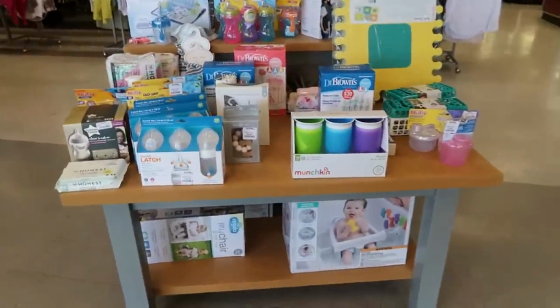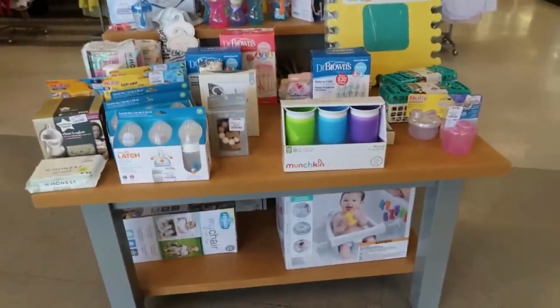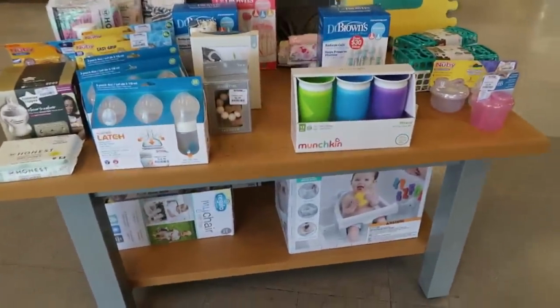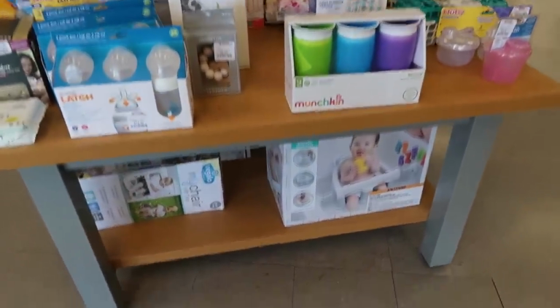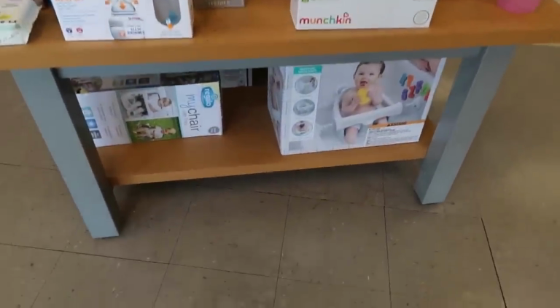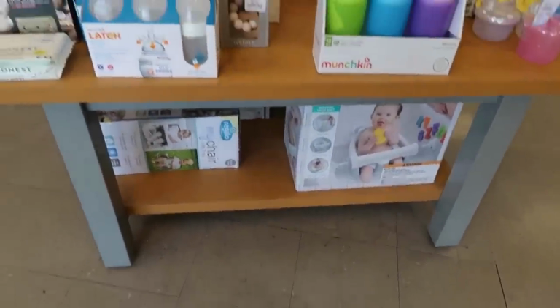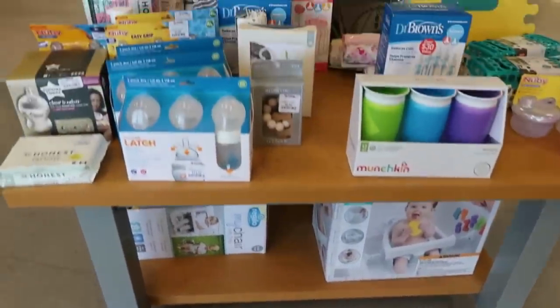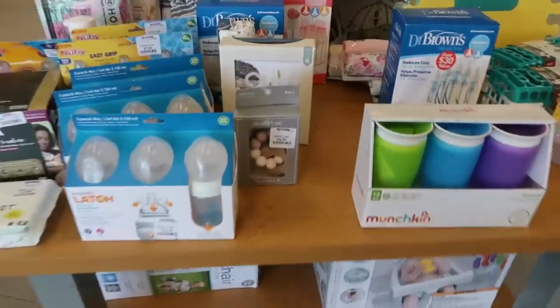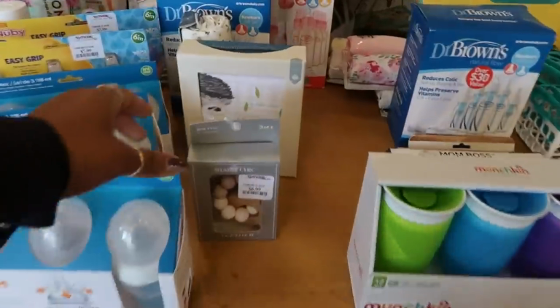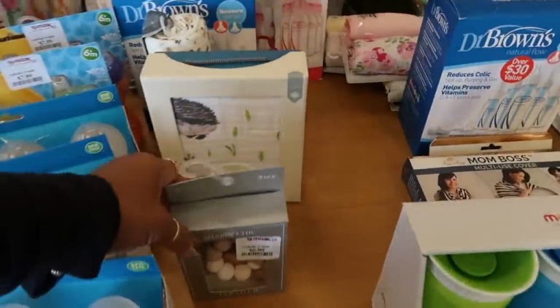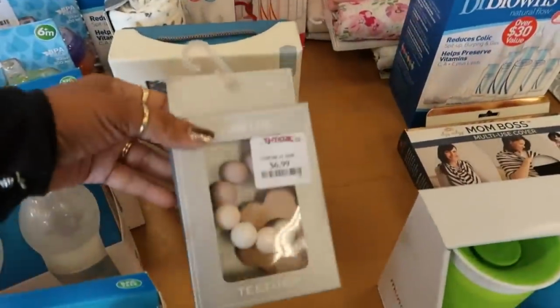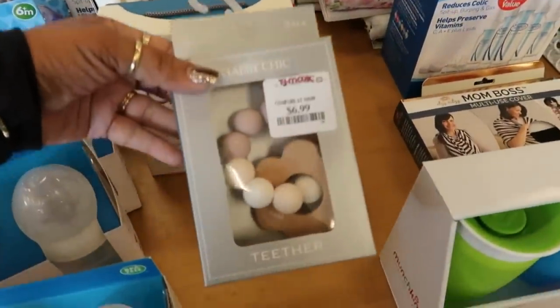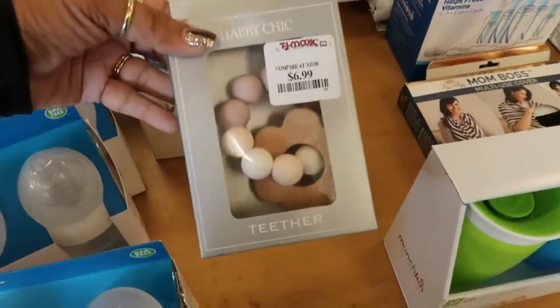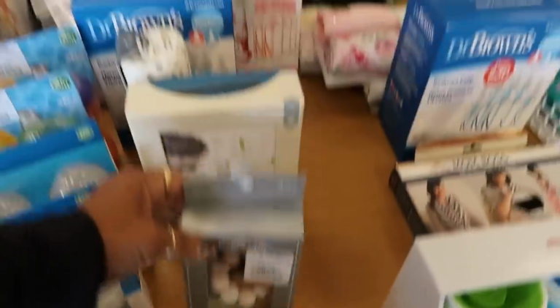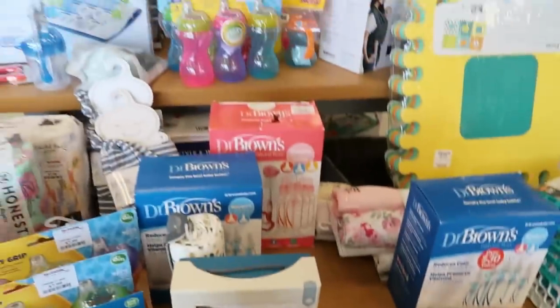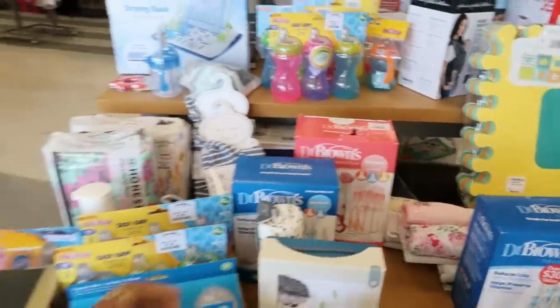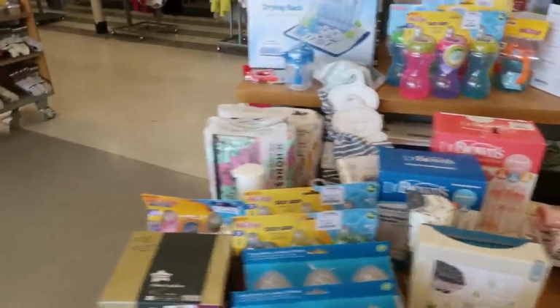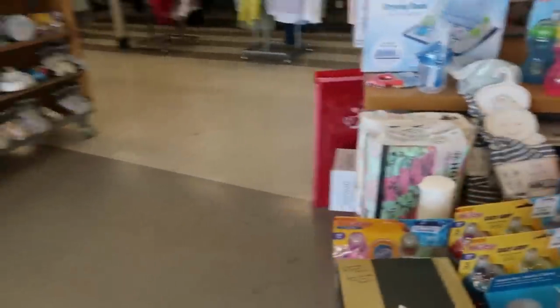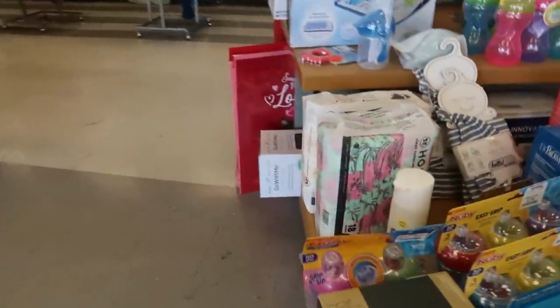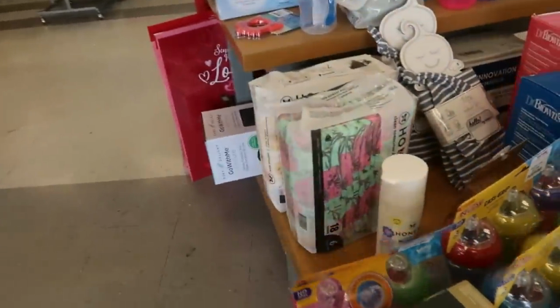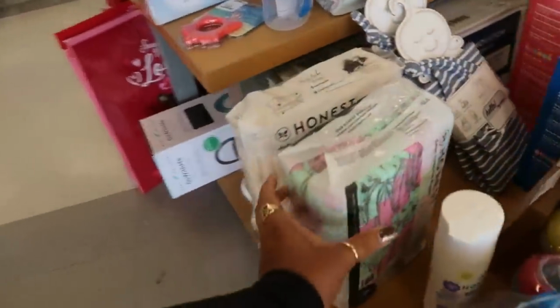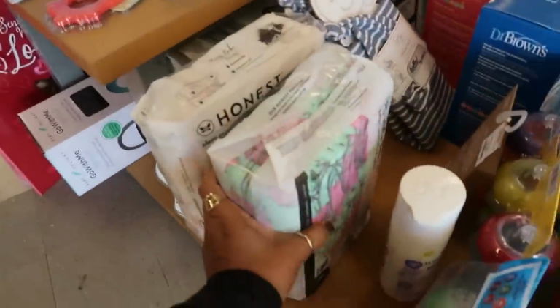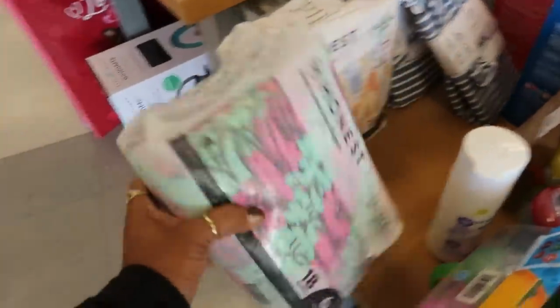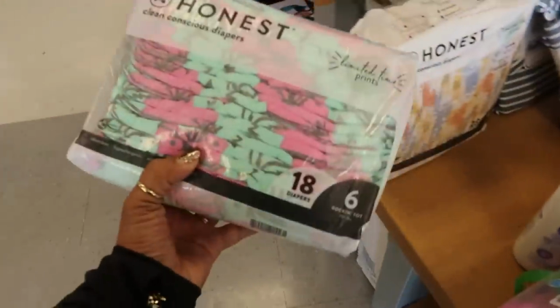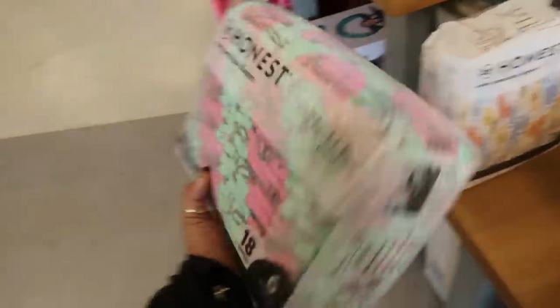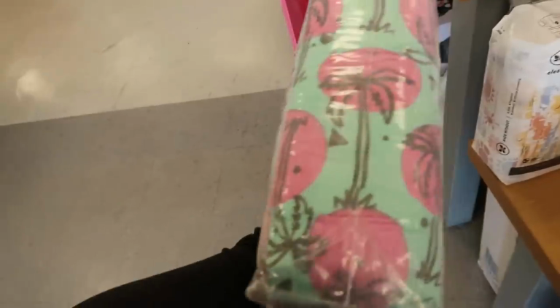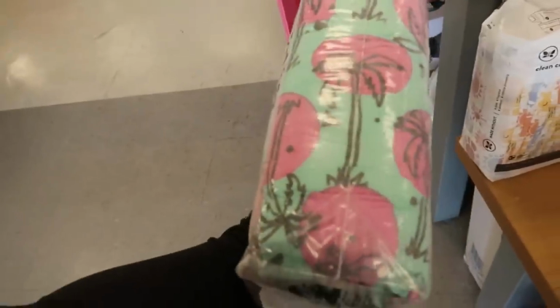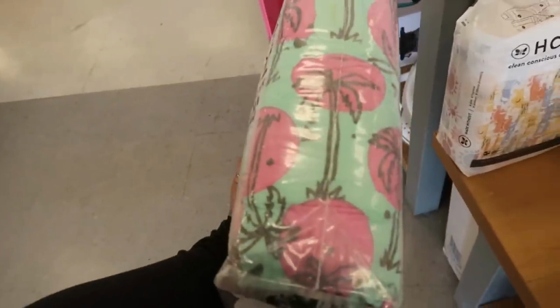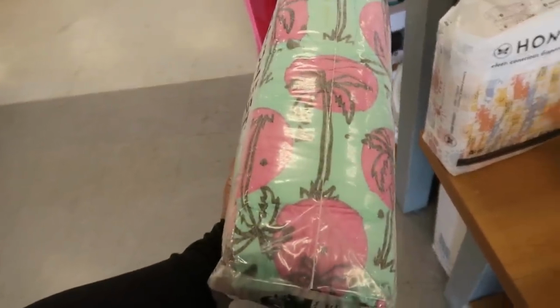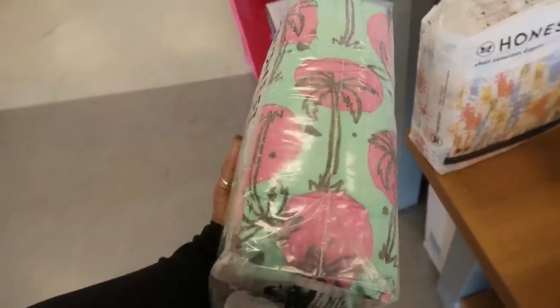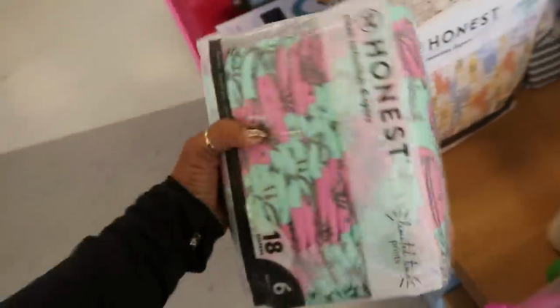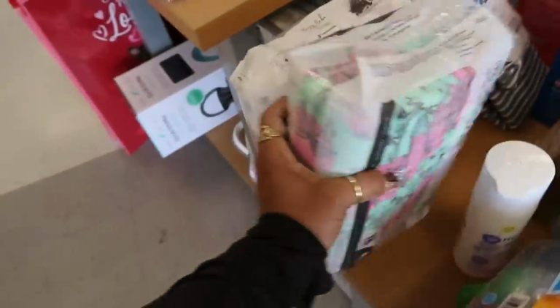They put all this baby stuff out. That is a cute teething ring. Look at these diapers — ain't these fancy? I like those with the California palm trees.